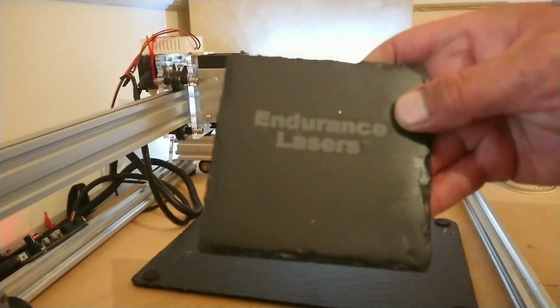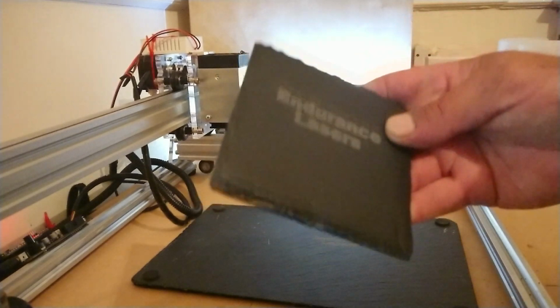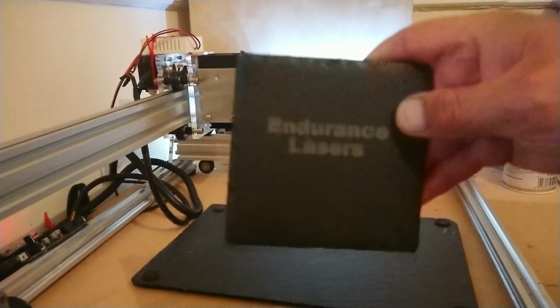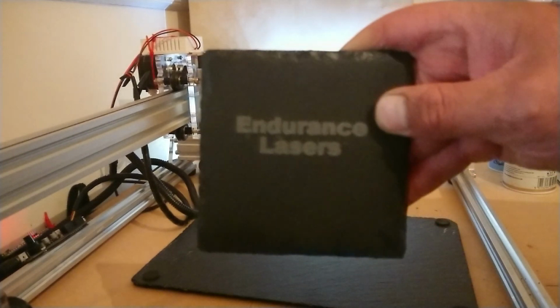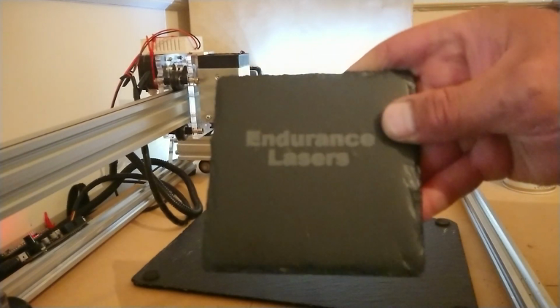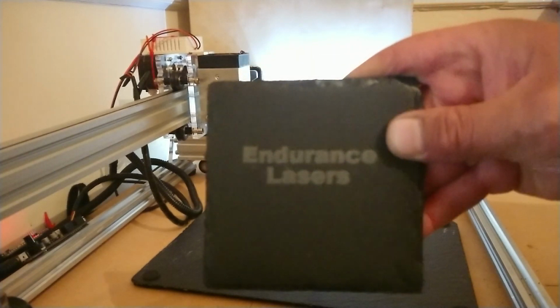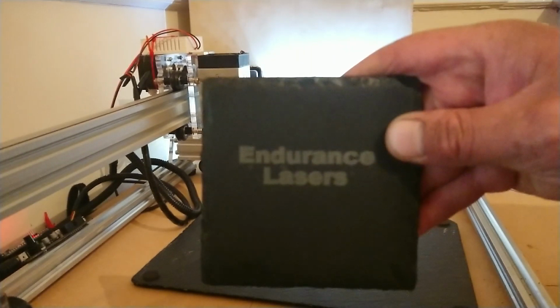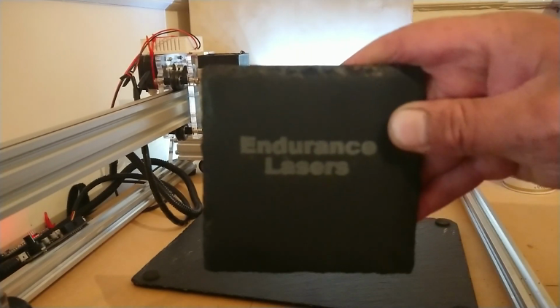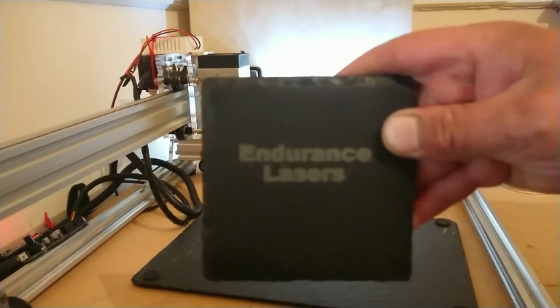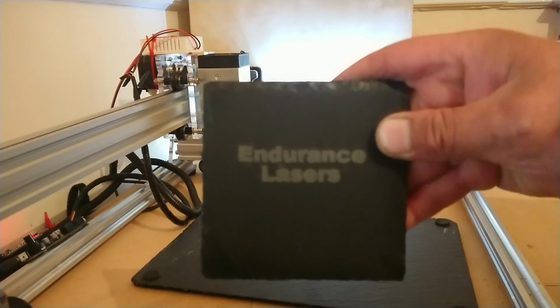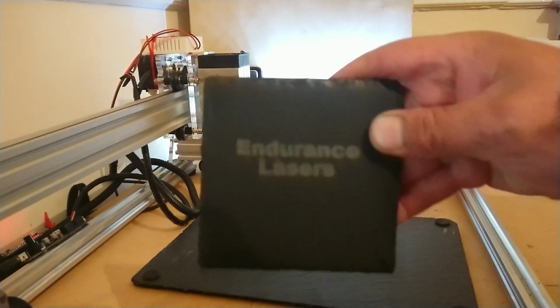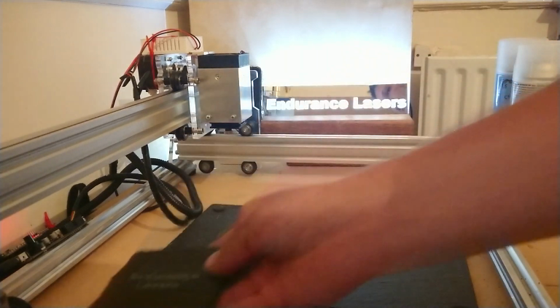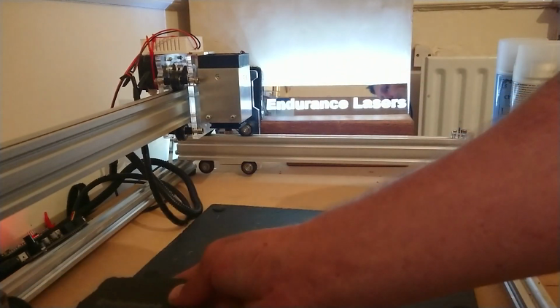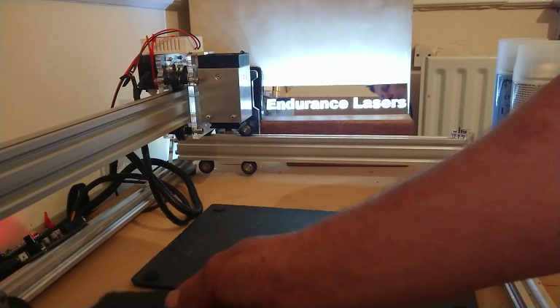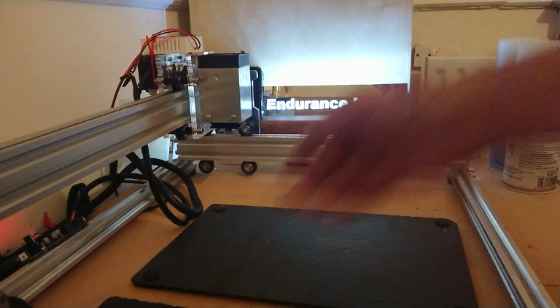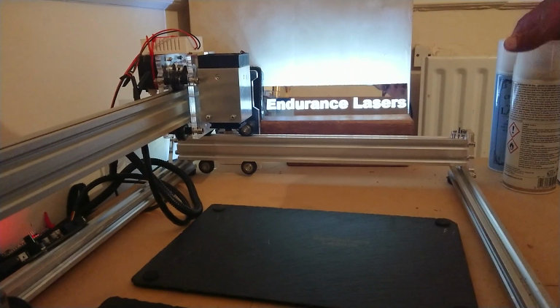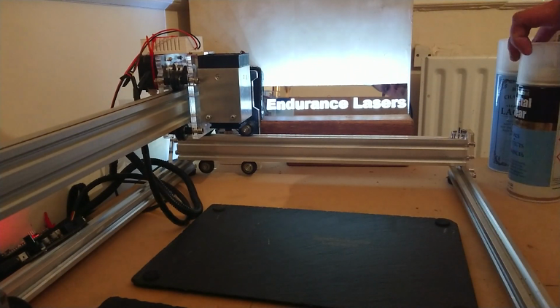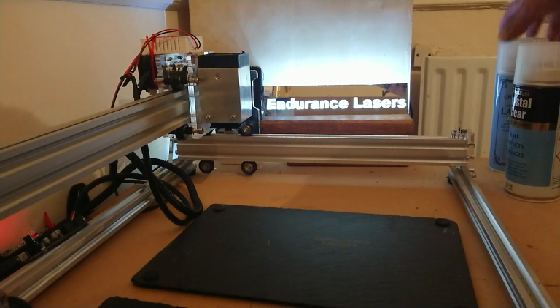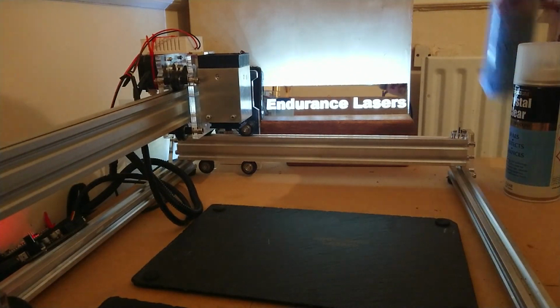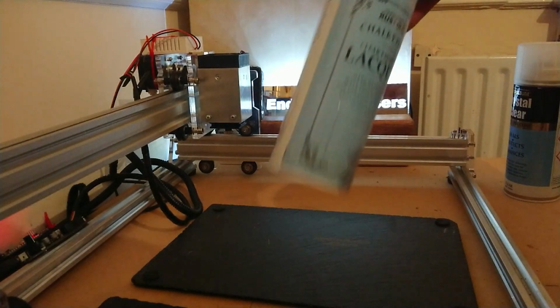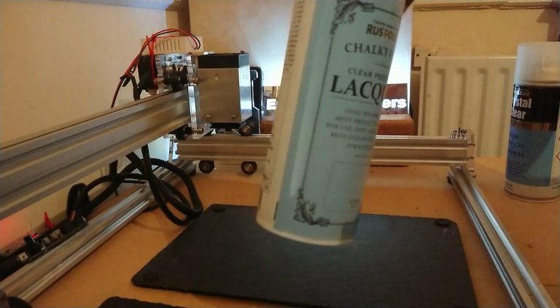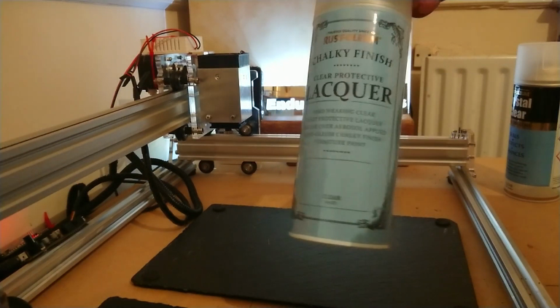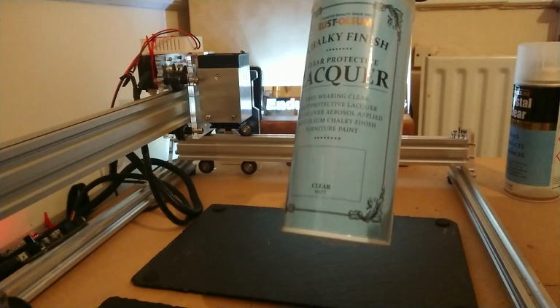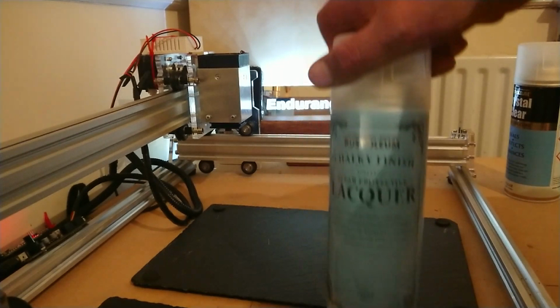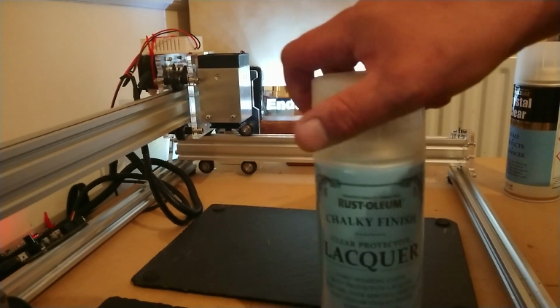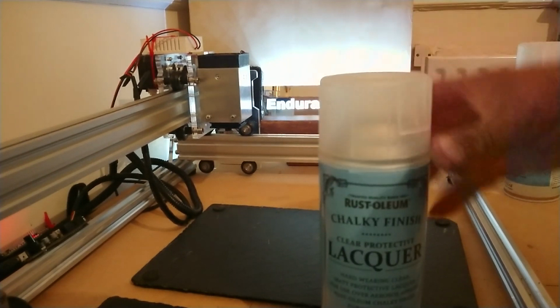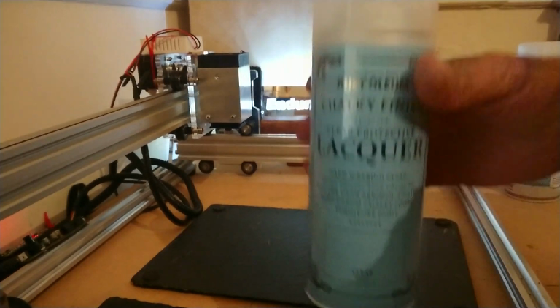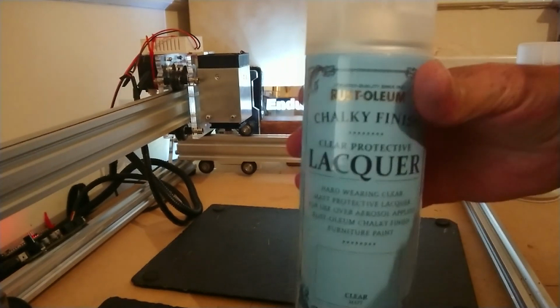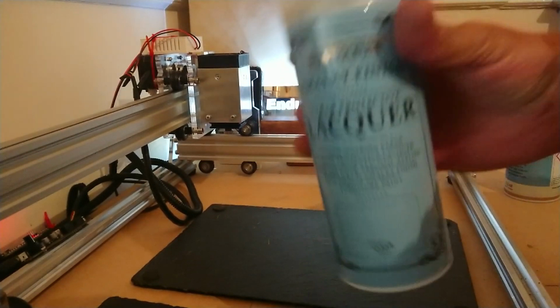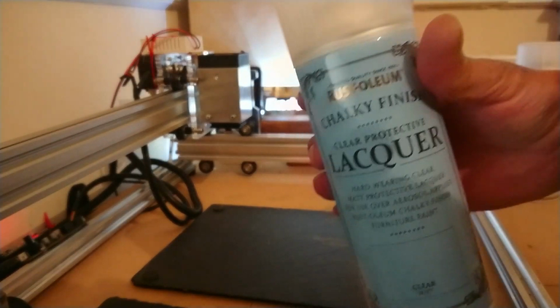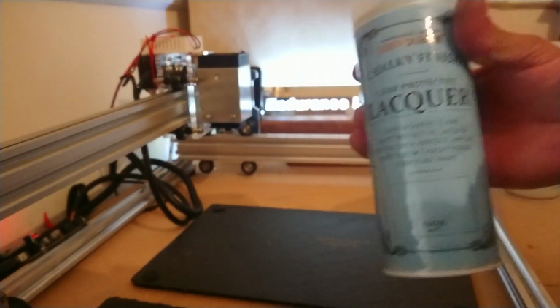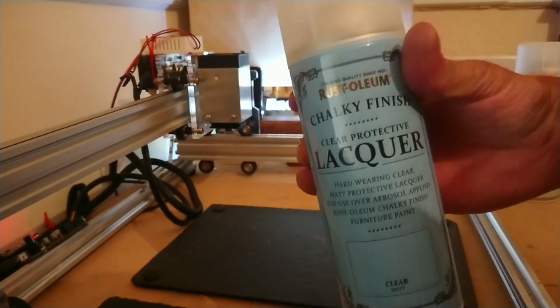This is a different lacquer I've tested — it's not come out great, it's quite flat and the engraving hasn't come out really good. This is the one I just tested, which I used in my last video for mirrors.